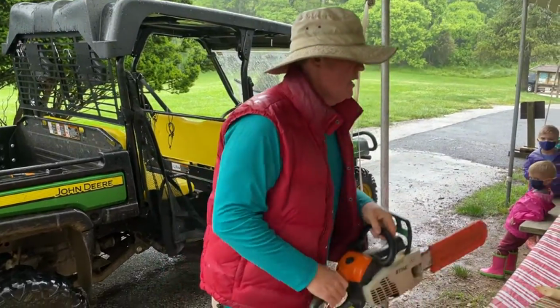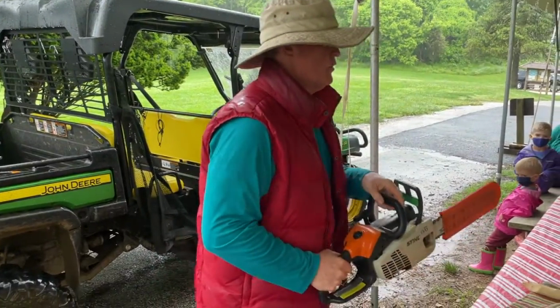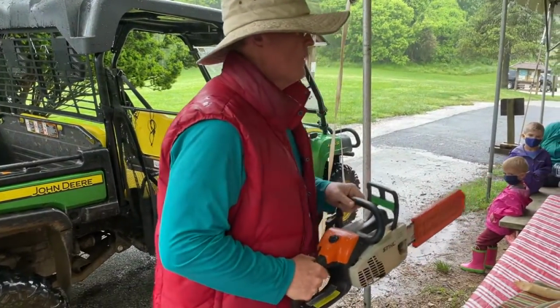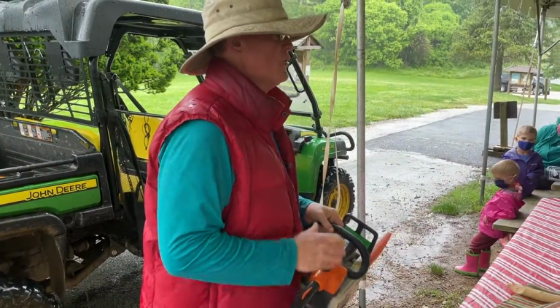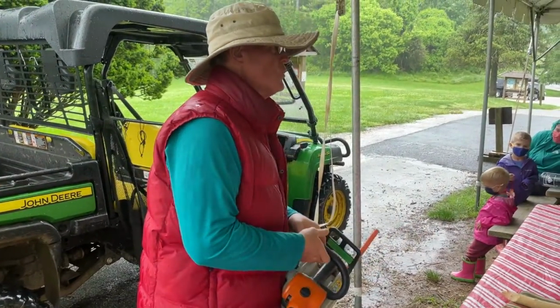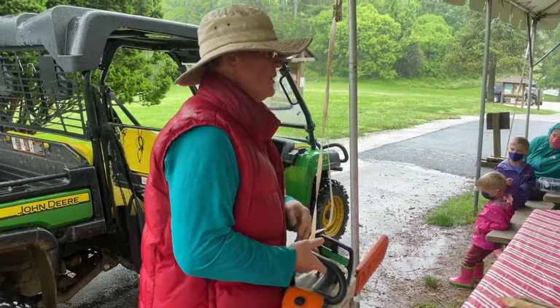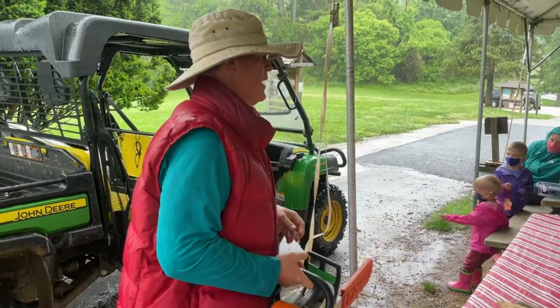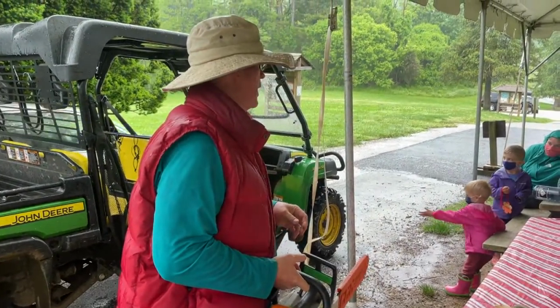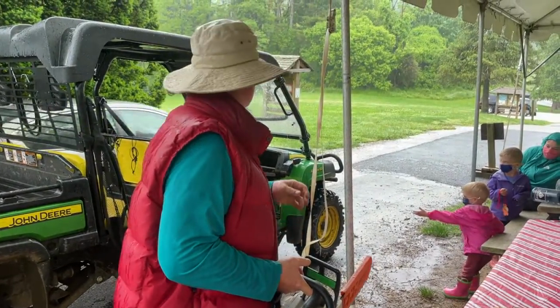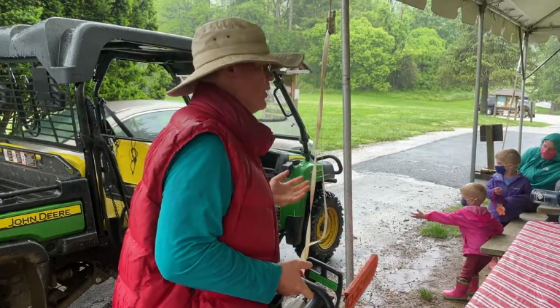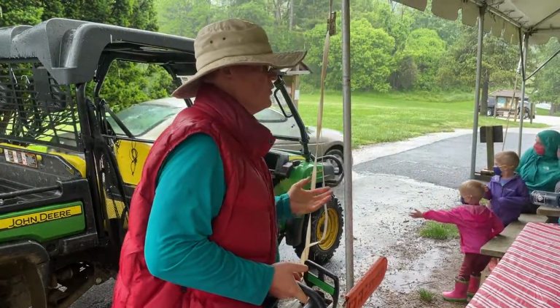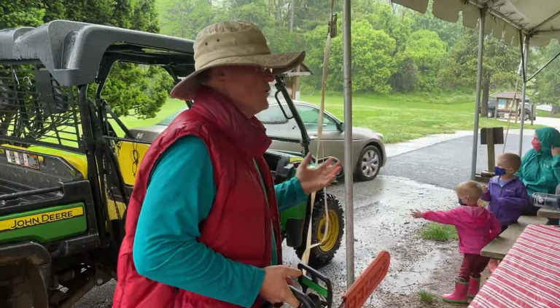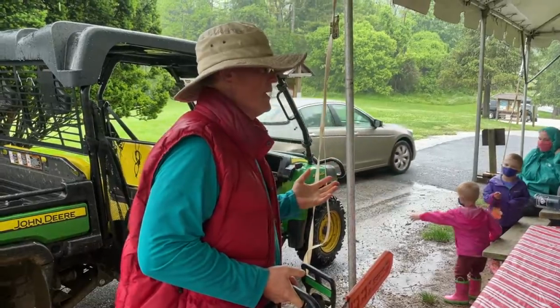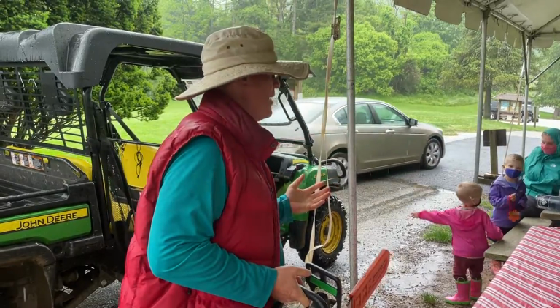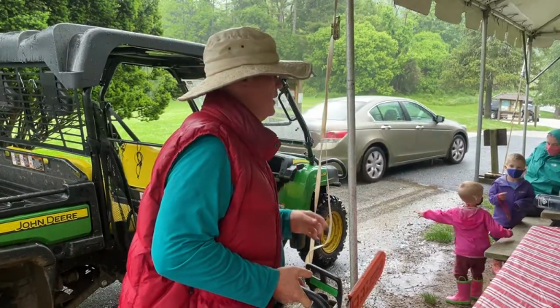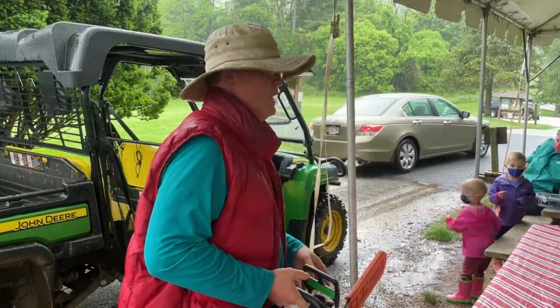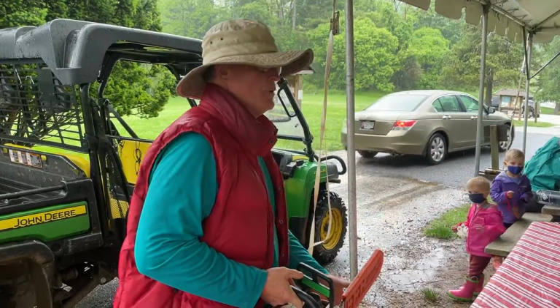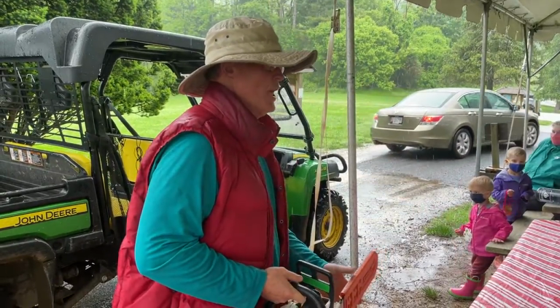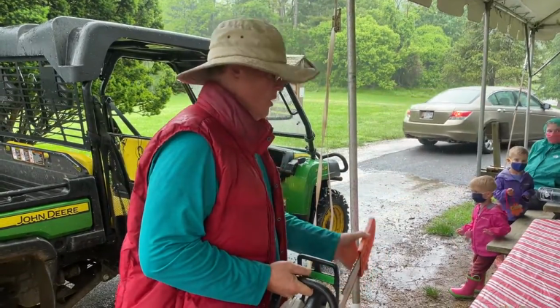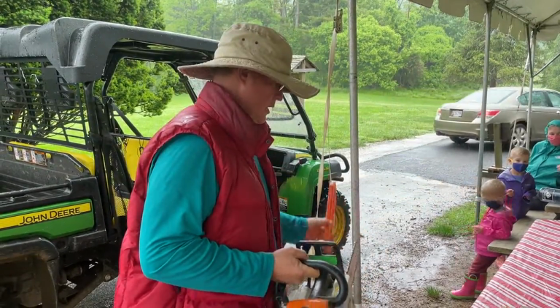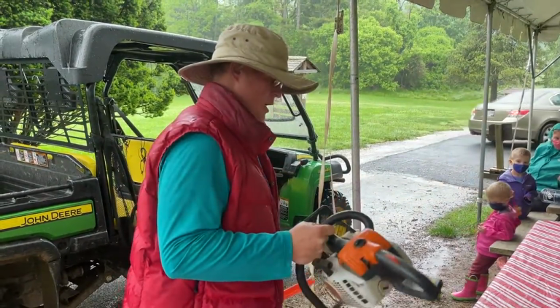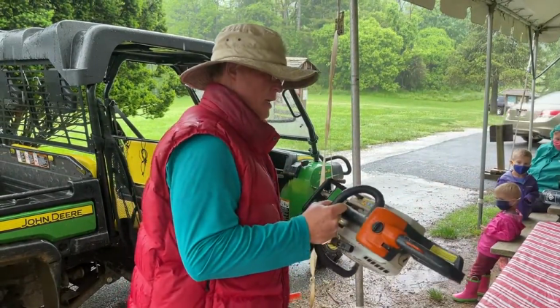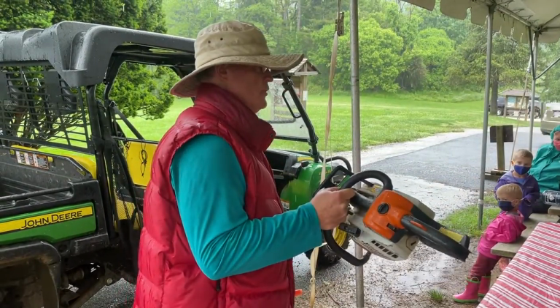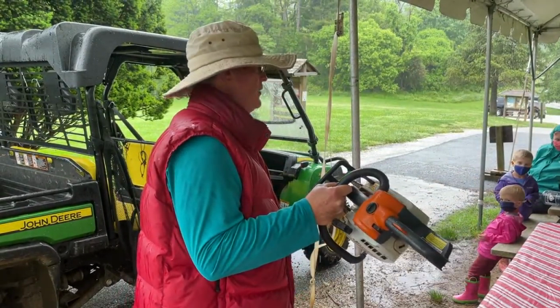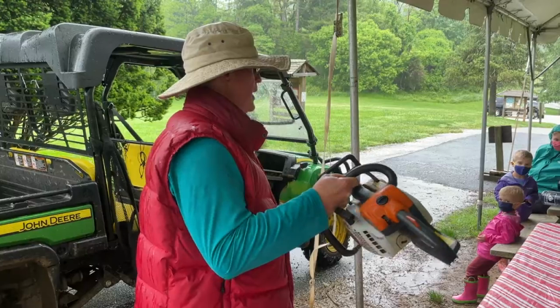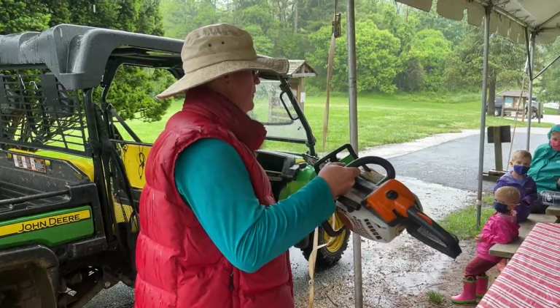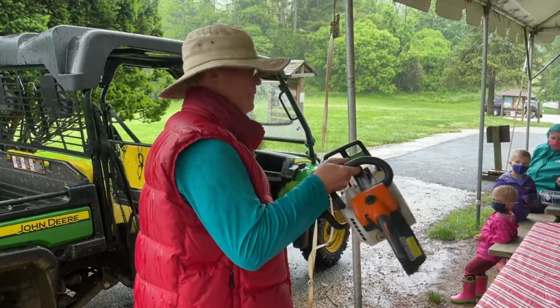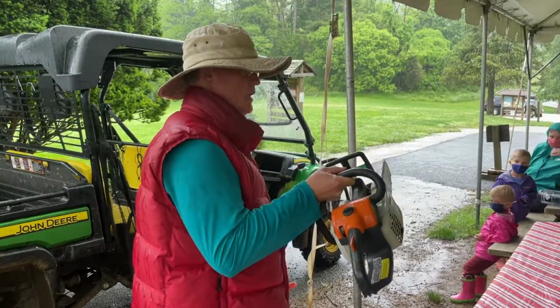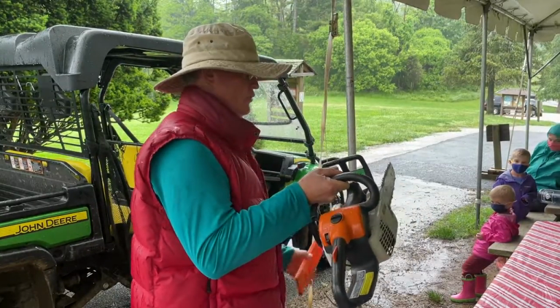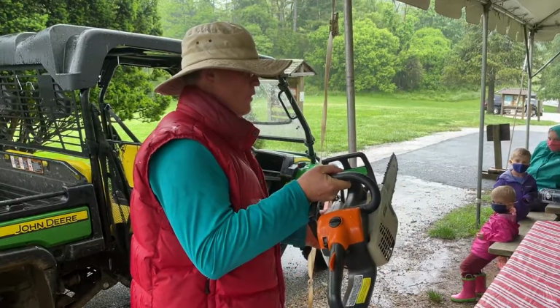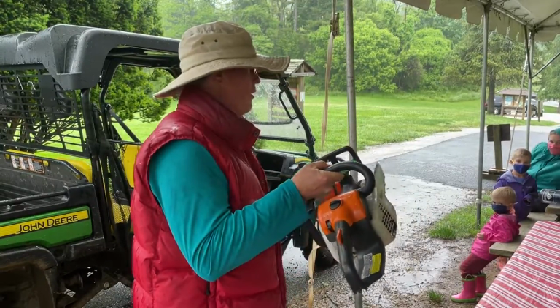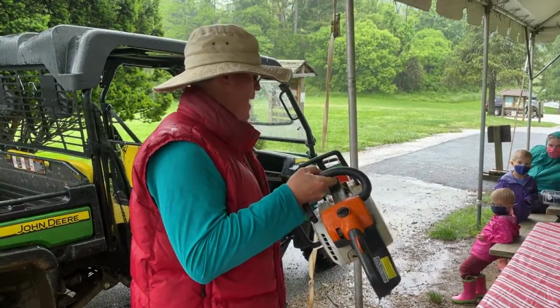This is one of our chainsaws. We use it to take care of tree branches or trees that come down the path. We have several different chainsaws. This is one of the smaller, gas-operated ones we have.